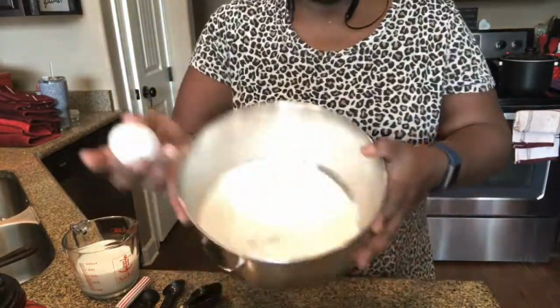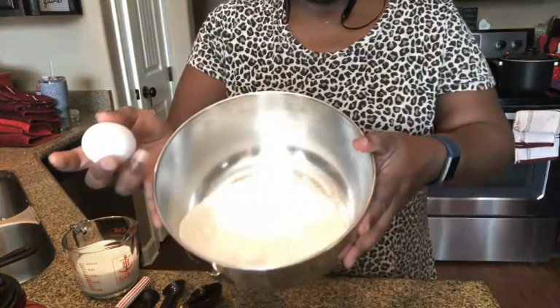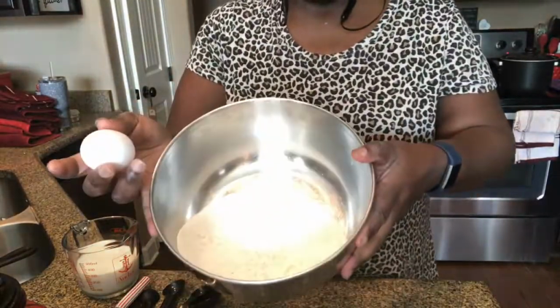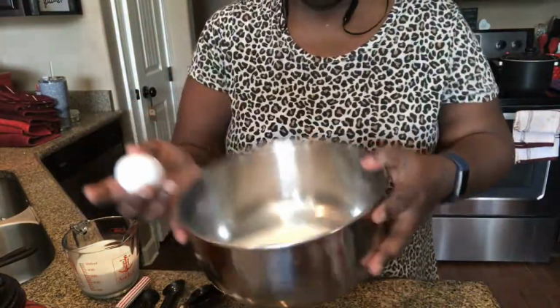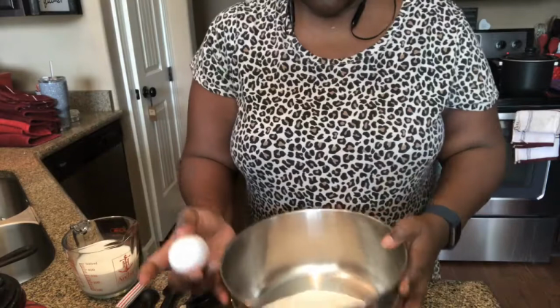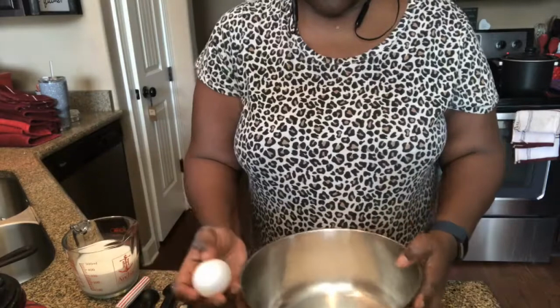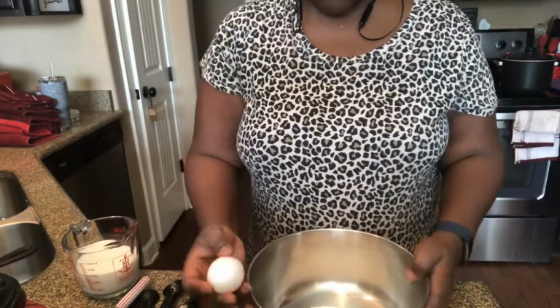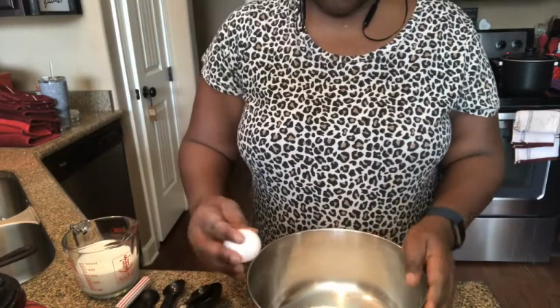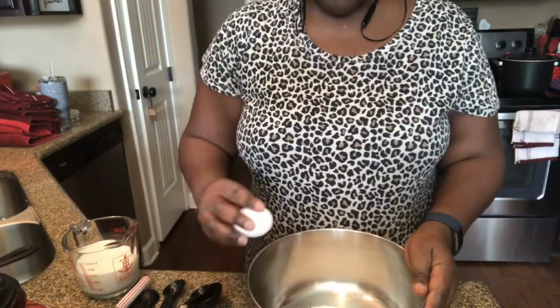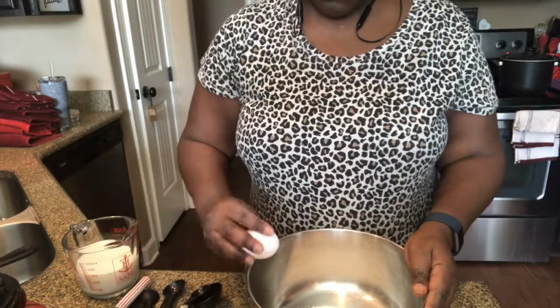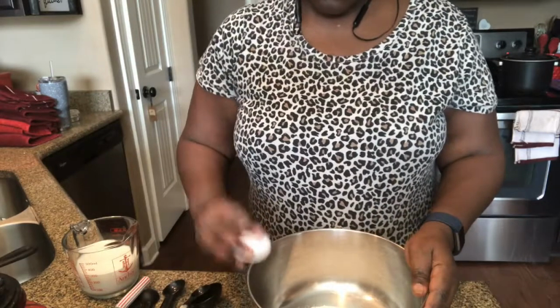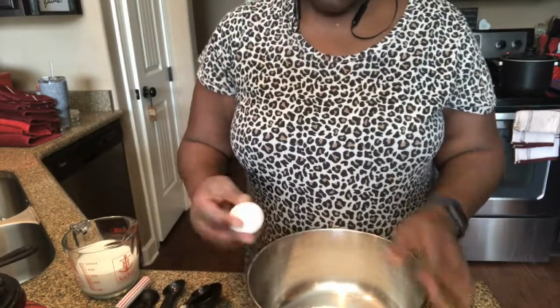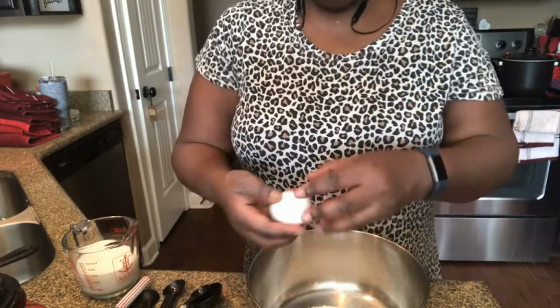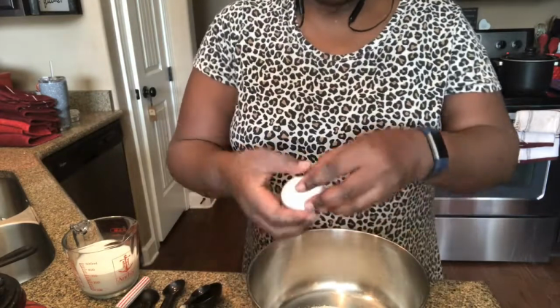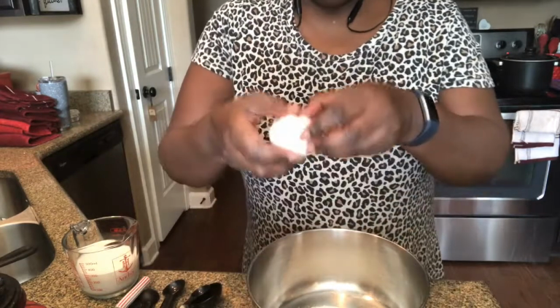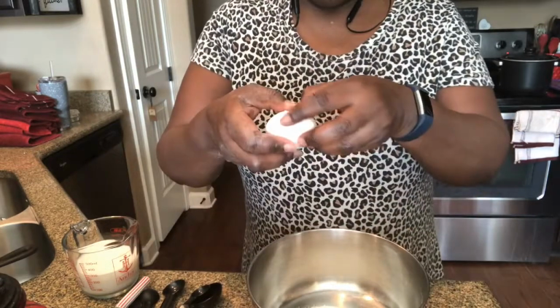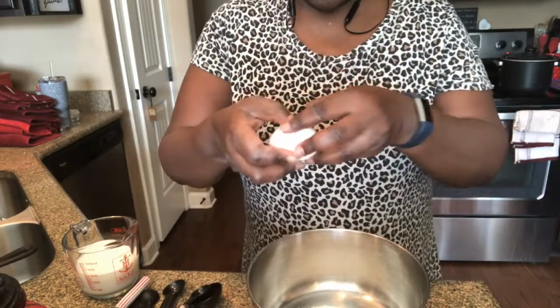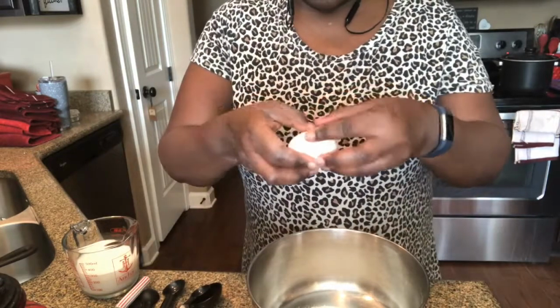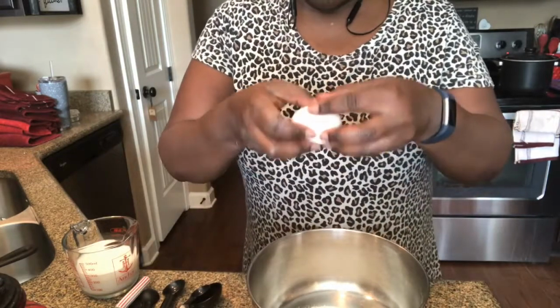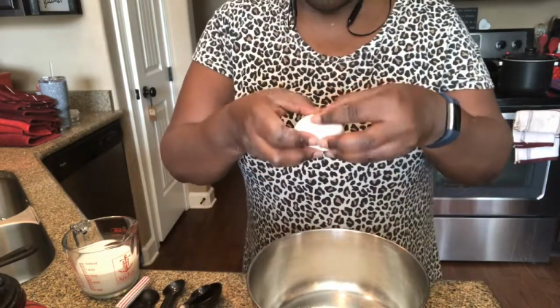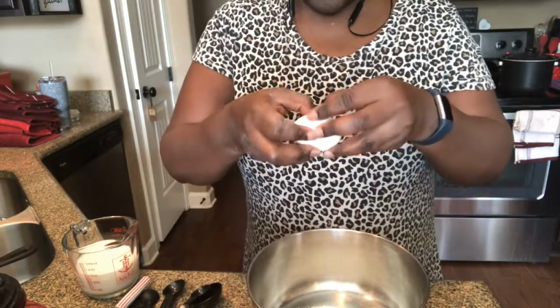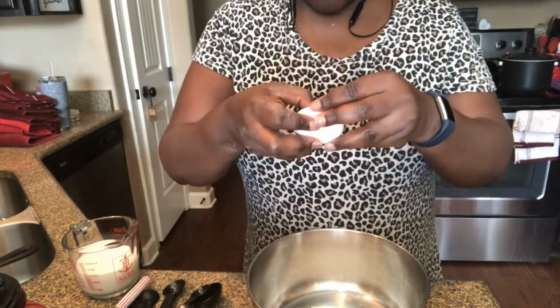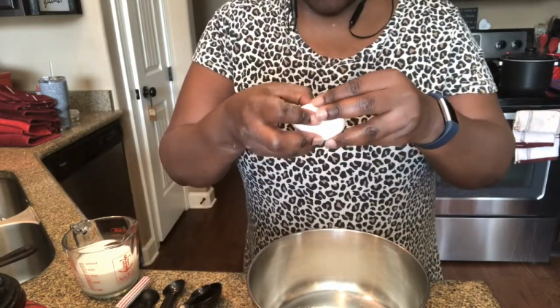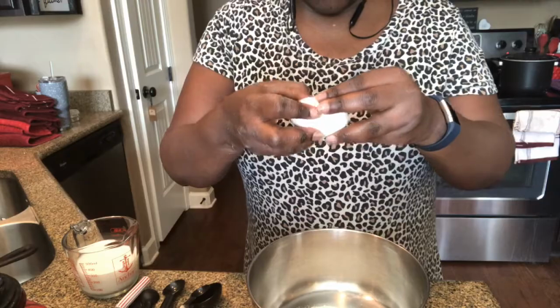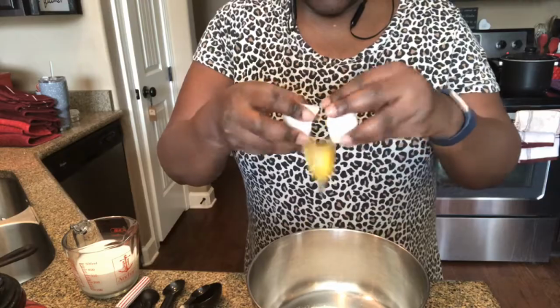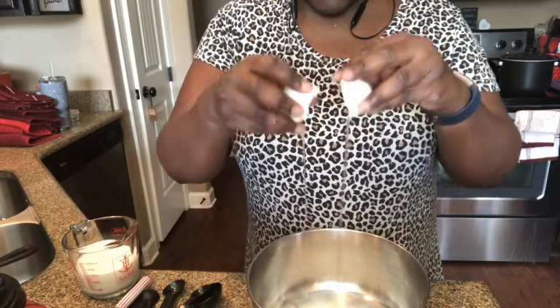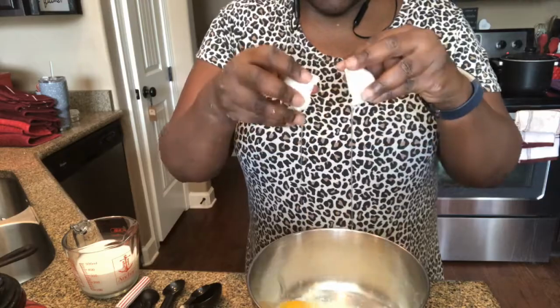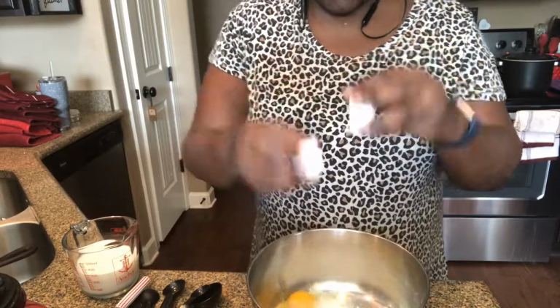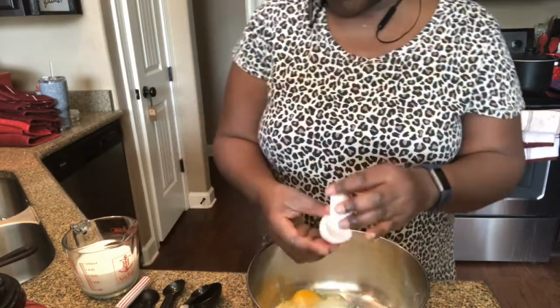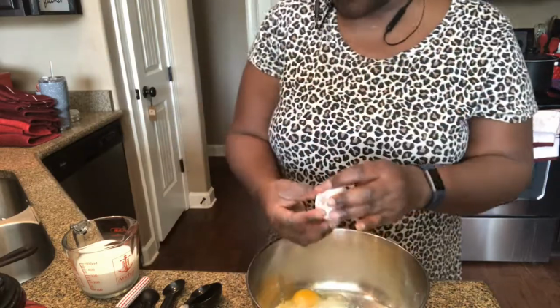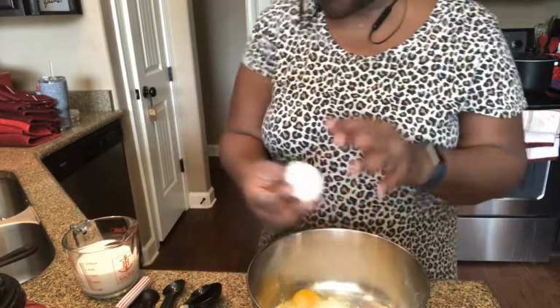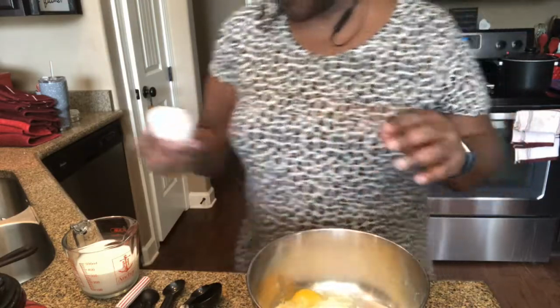Okay, there's the two cups of cornmeal. You put one egg — I usually crack it in a bowl, but I'm being lazy today. Y'all see I'm still in my pajamas.